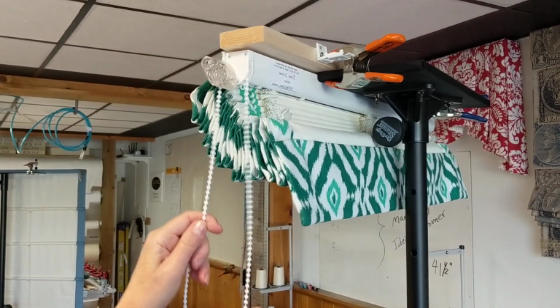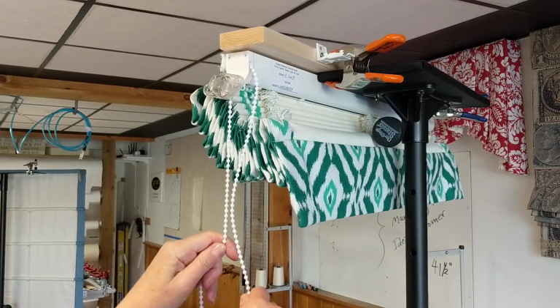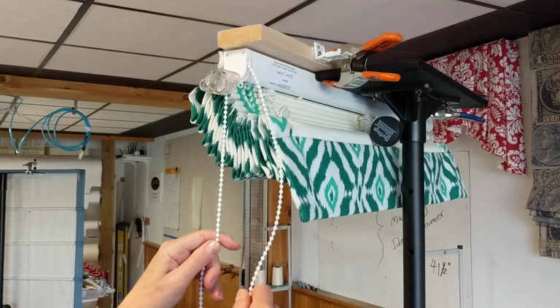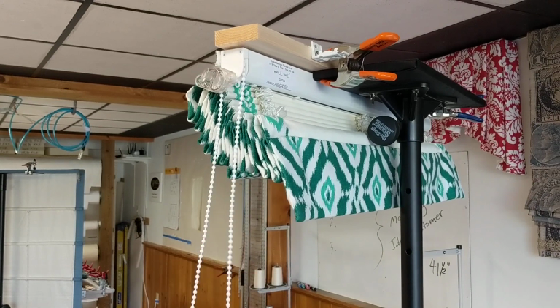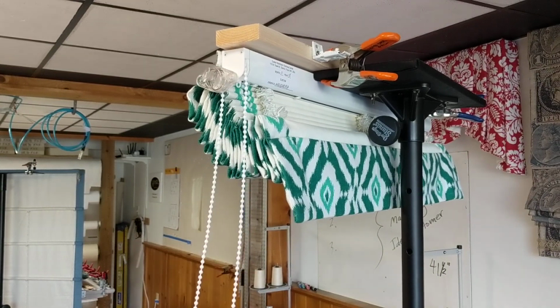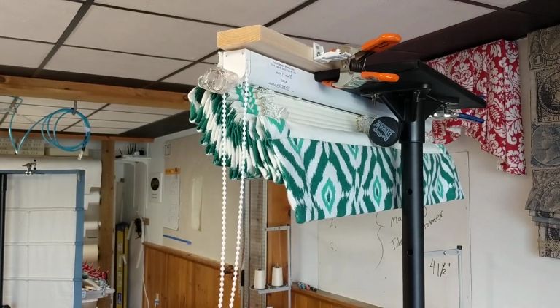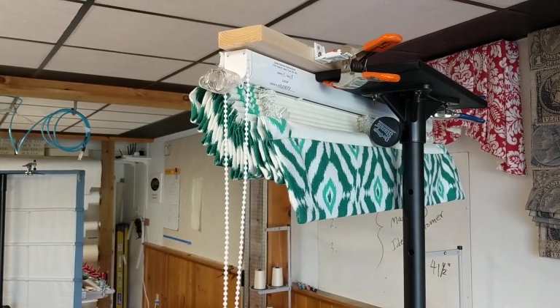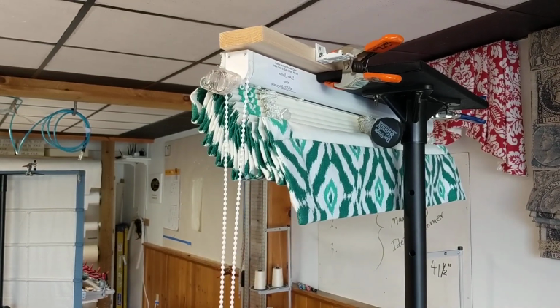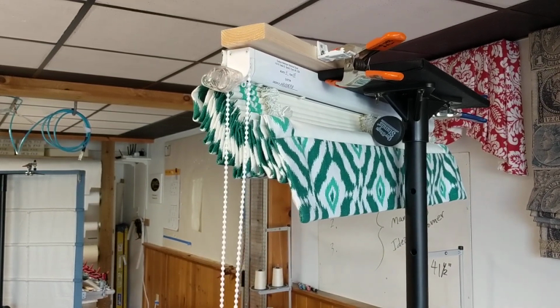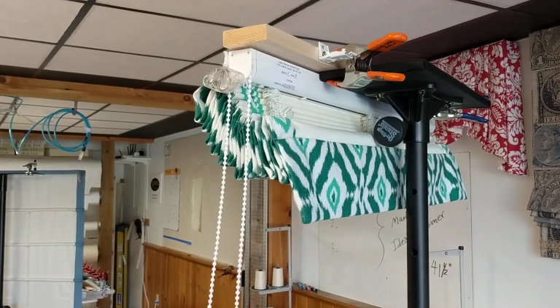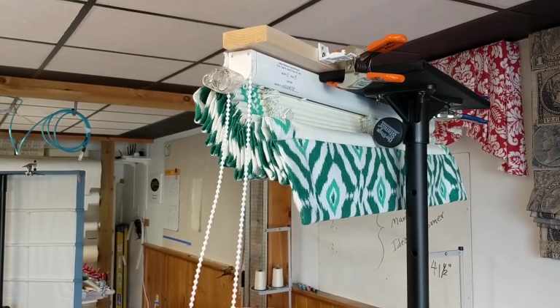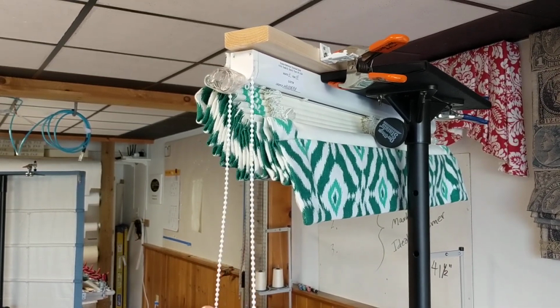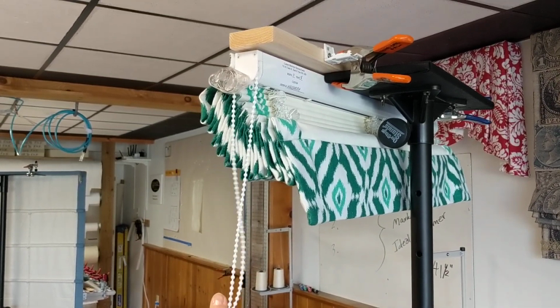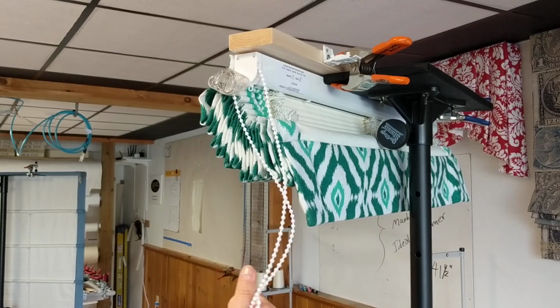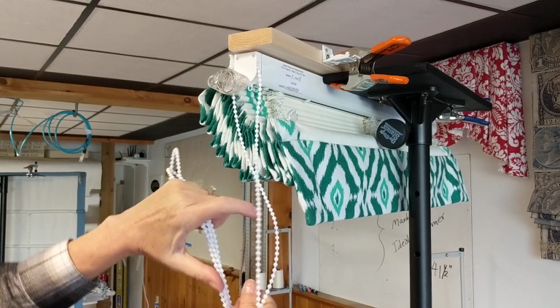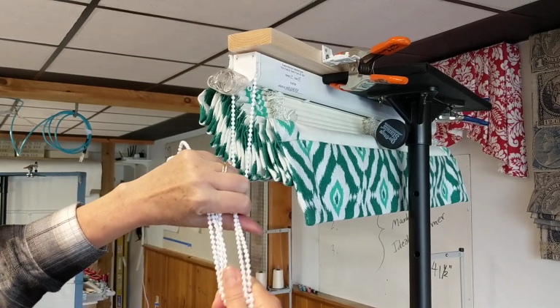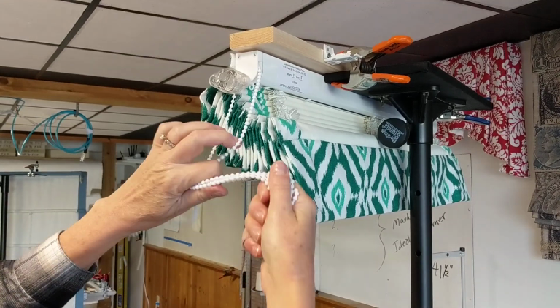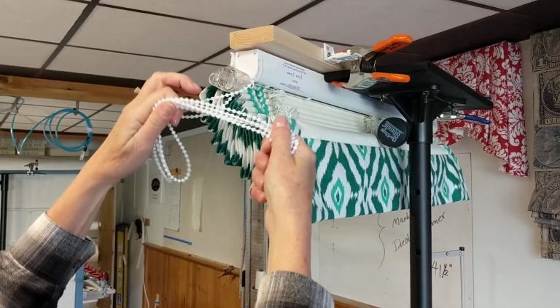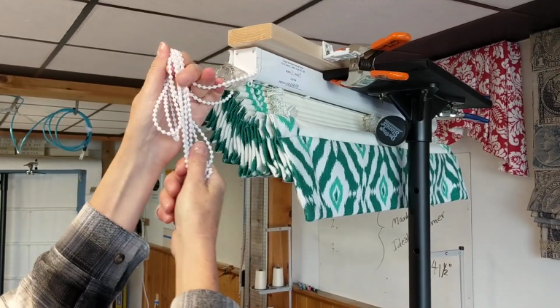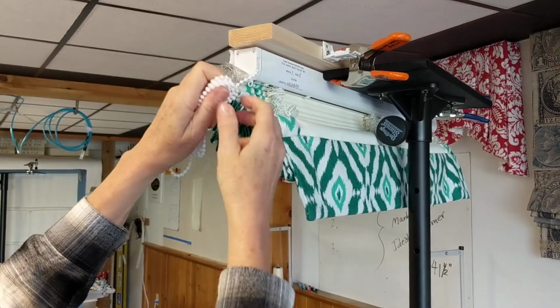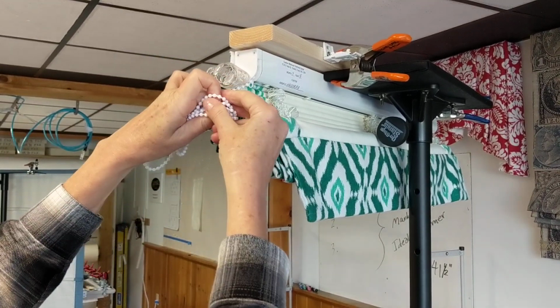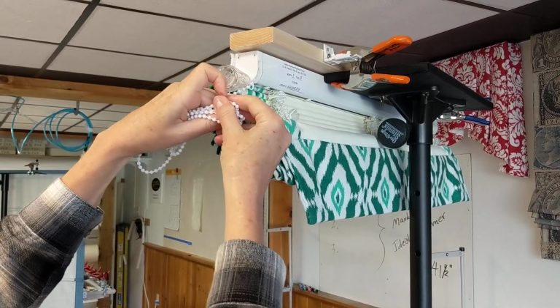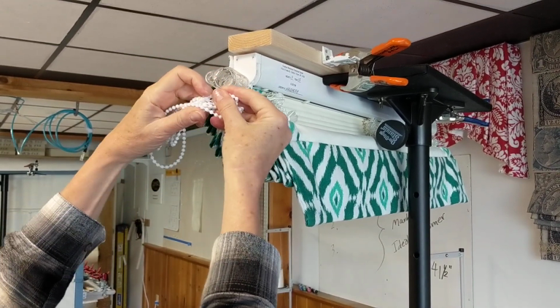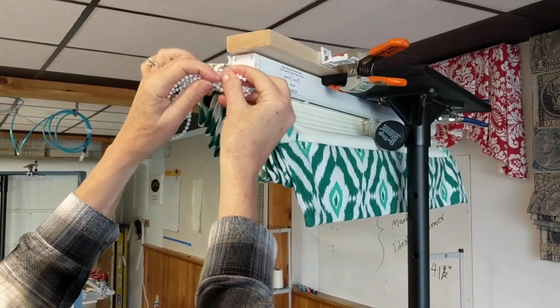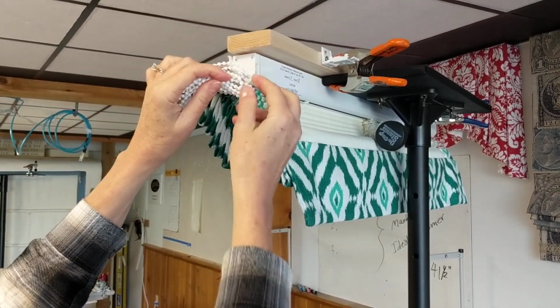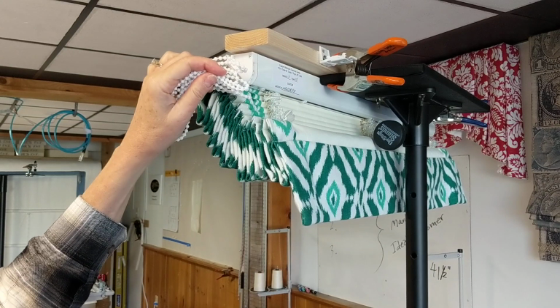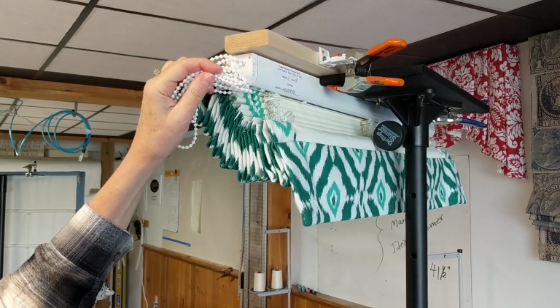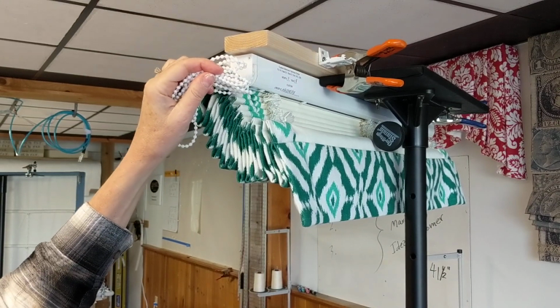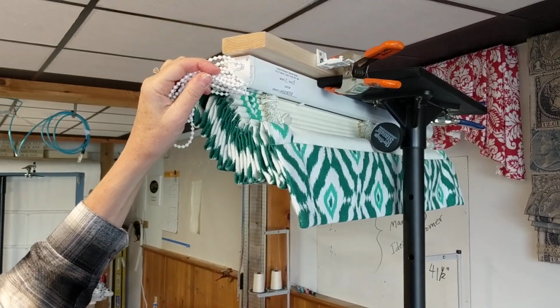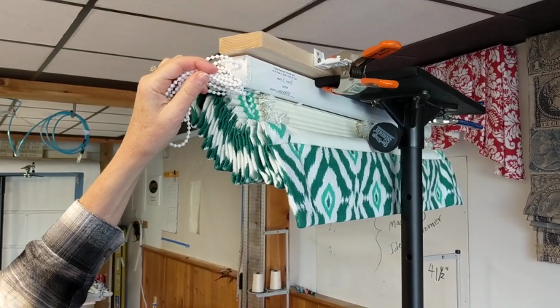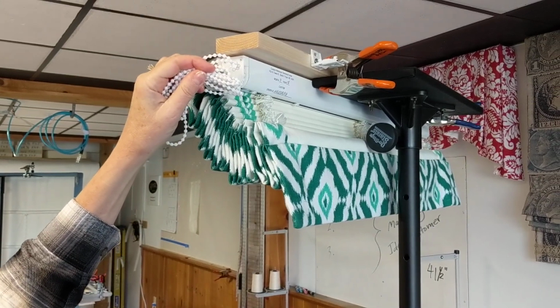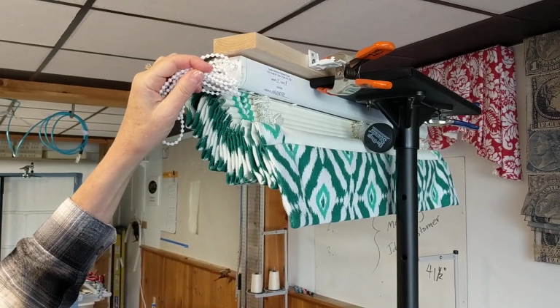That makes the shade inoperable. And then after that, I can take the B-chain loop, wind it up, and cinch that onto the tension device with a zip tie and add the labels.